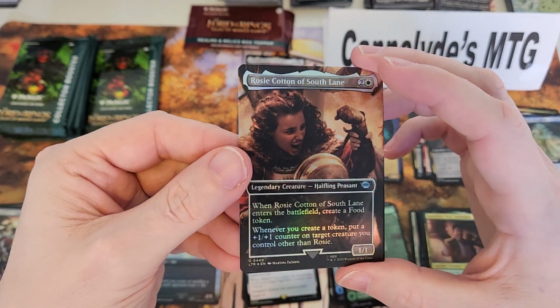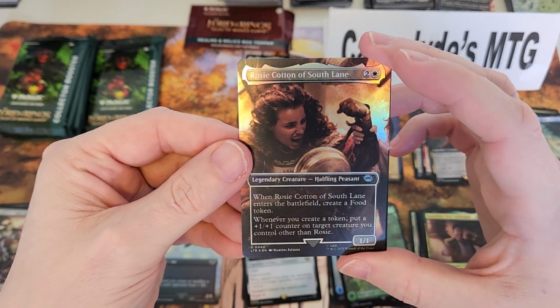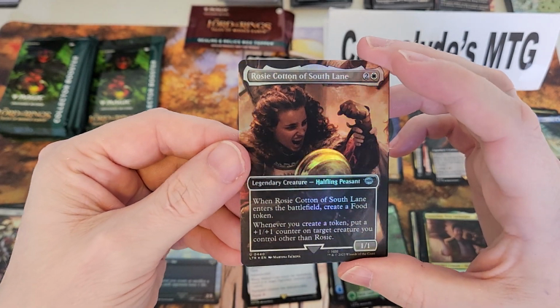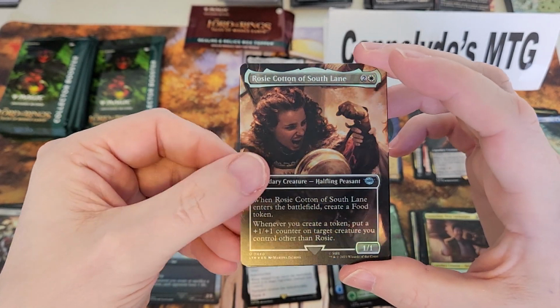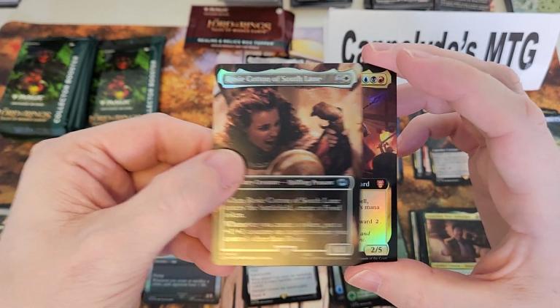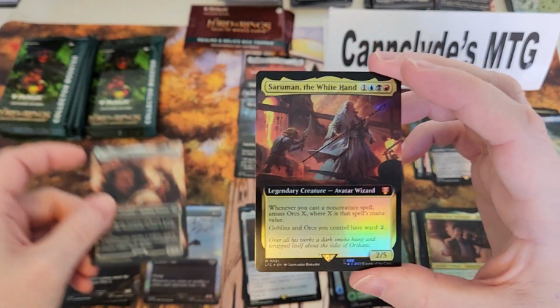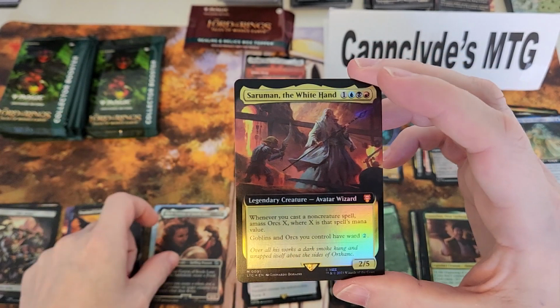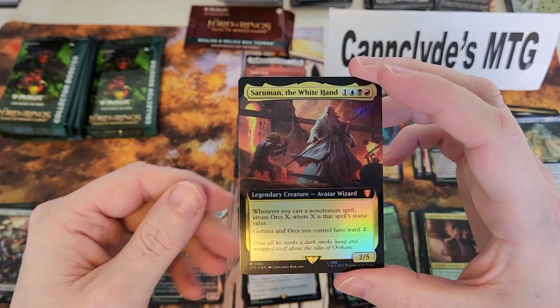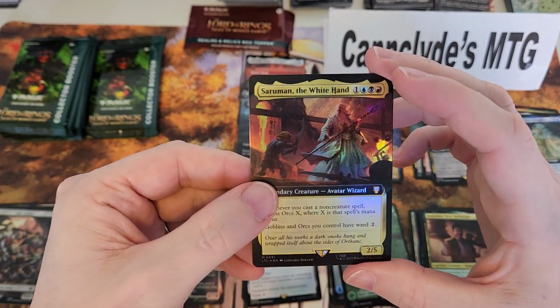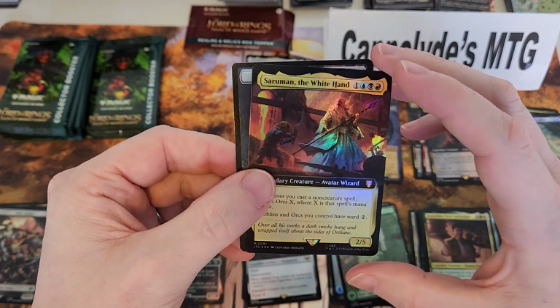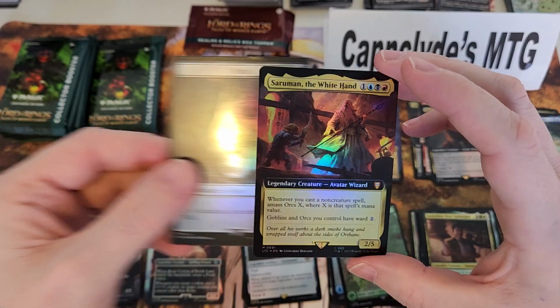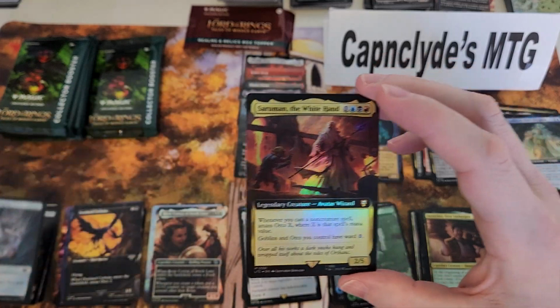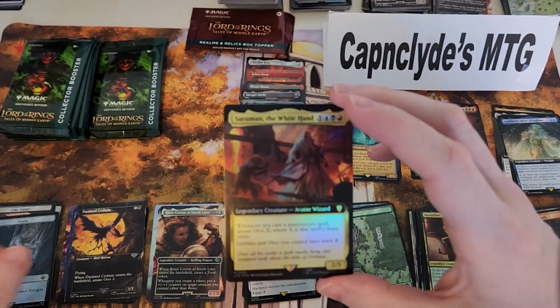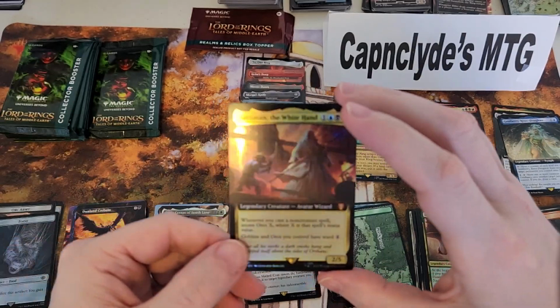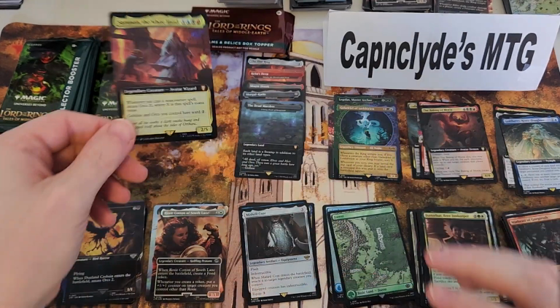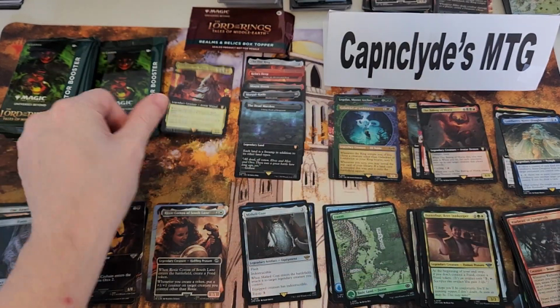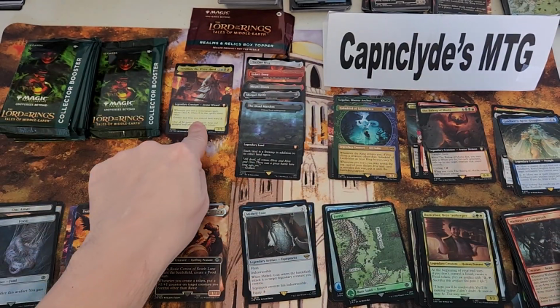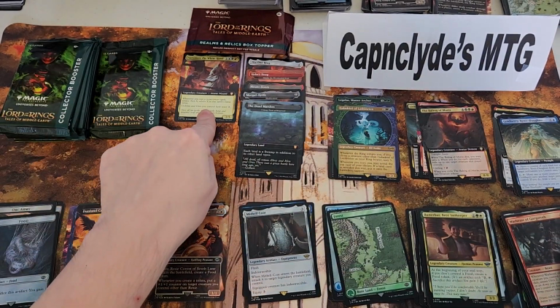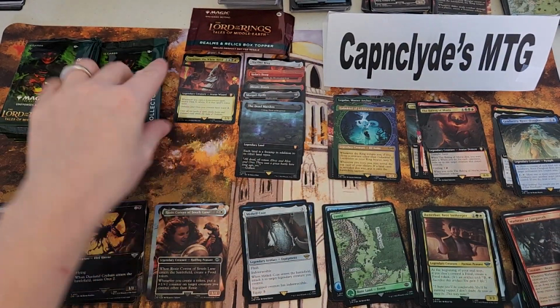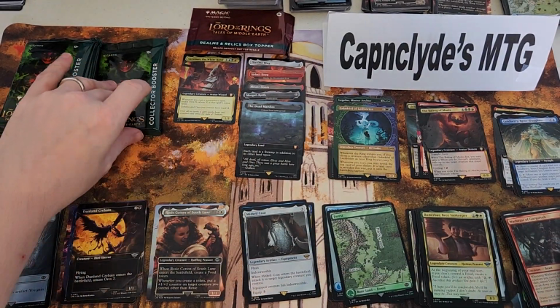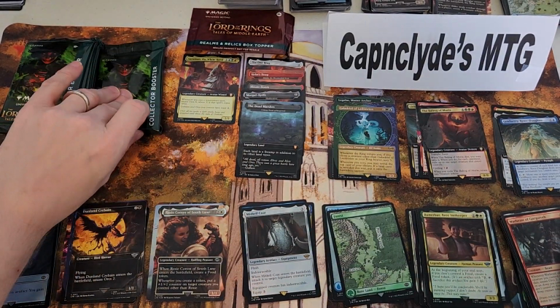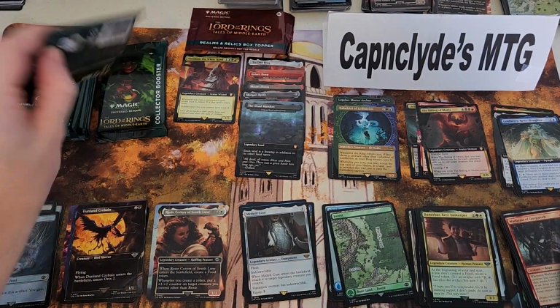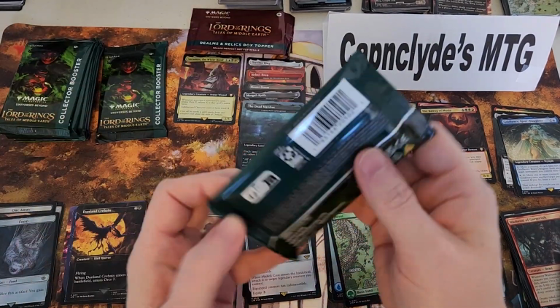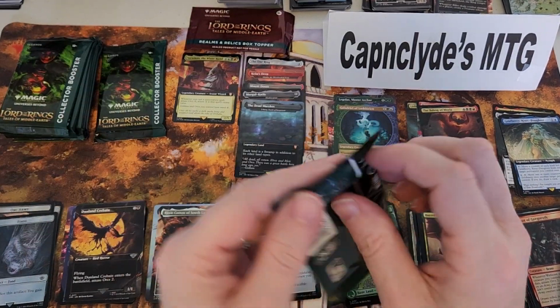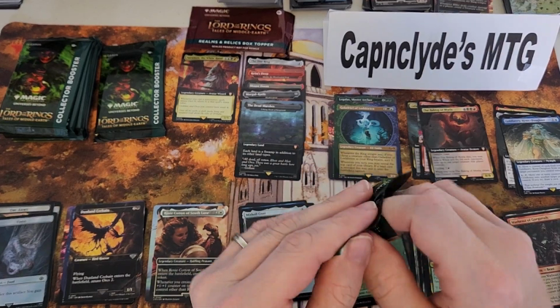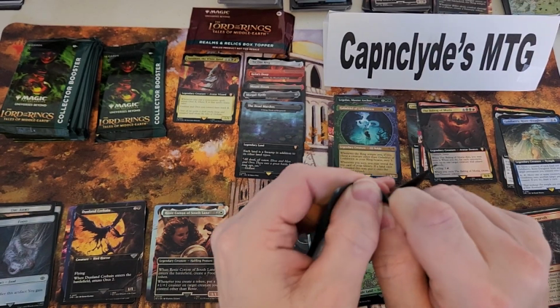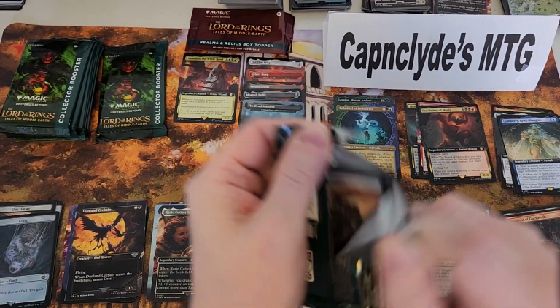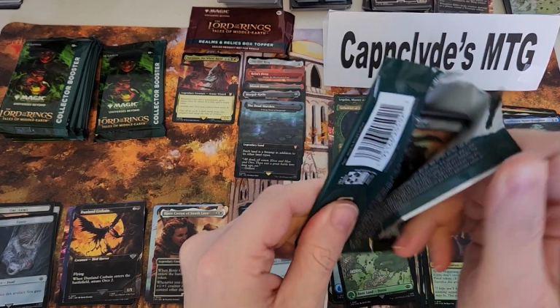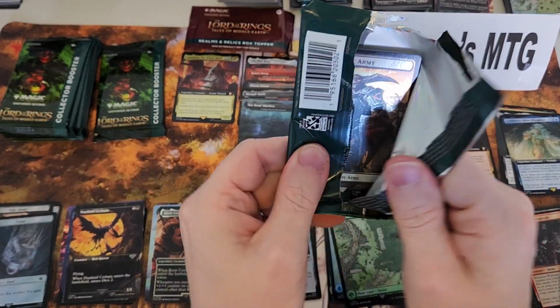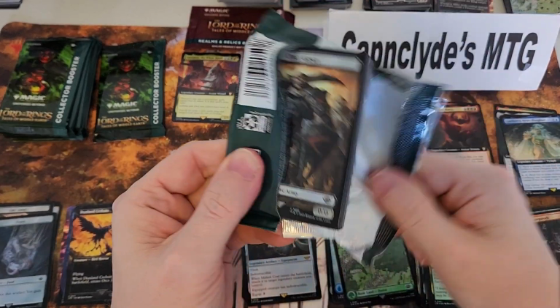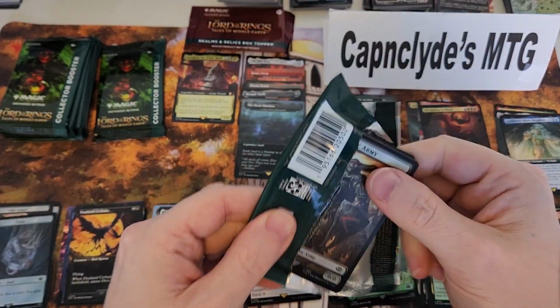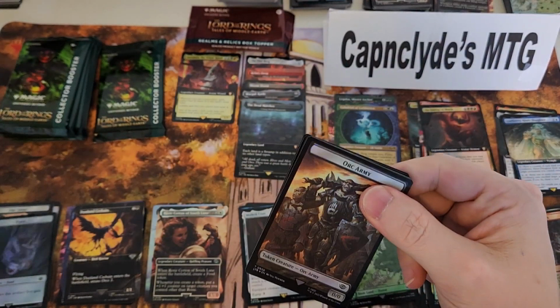Goldberry, we have the Balrog of Moria from Commander, Gandalf uncommon, Gladril rare, common Sébron, Rosie uncommon — very nice picture of old Rosey. Oh — Saruman the White Hand, mythic number six! And the foil — oh my!